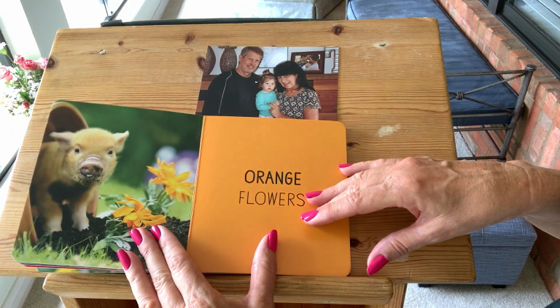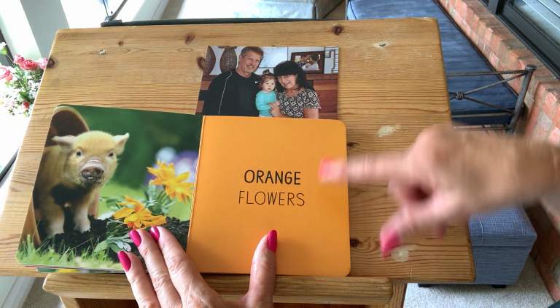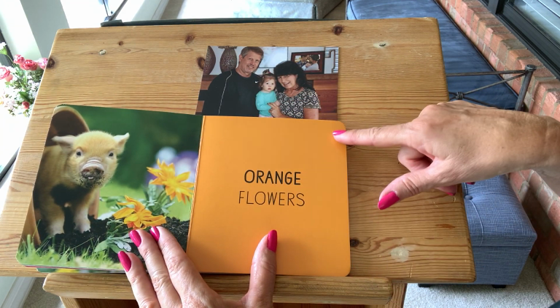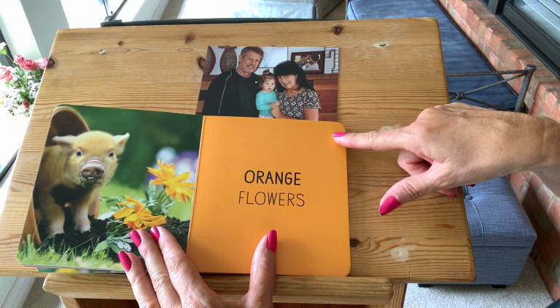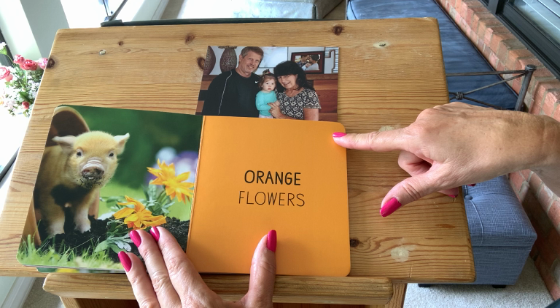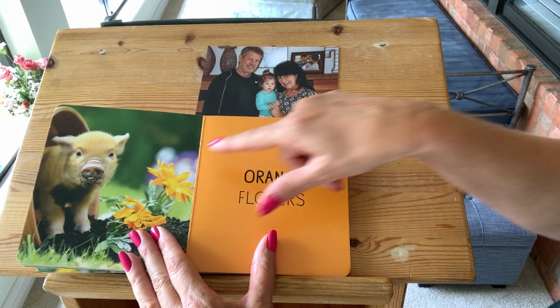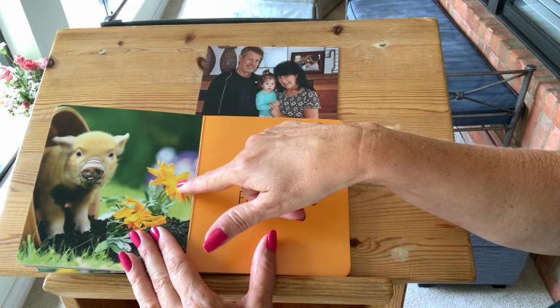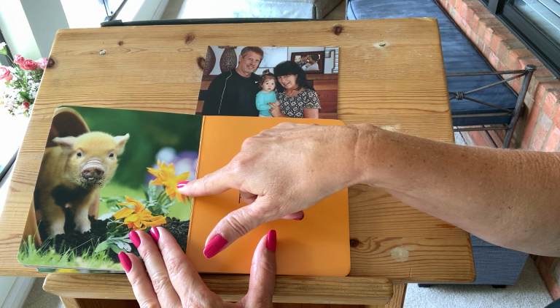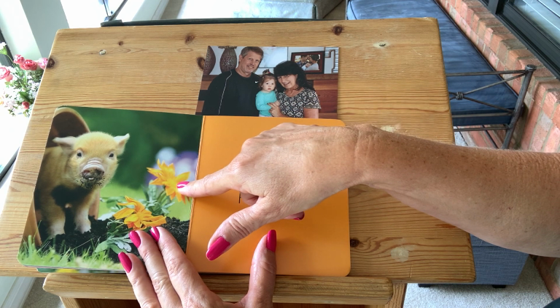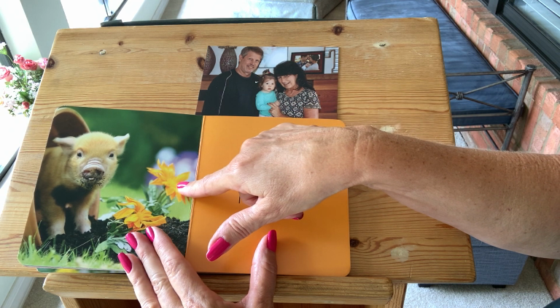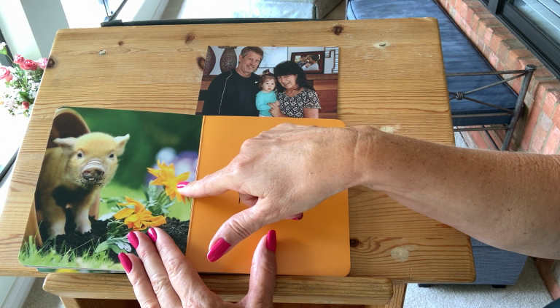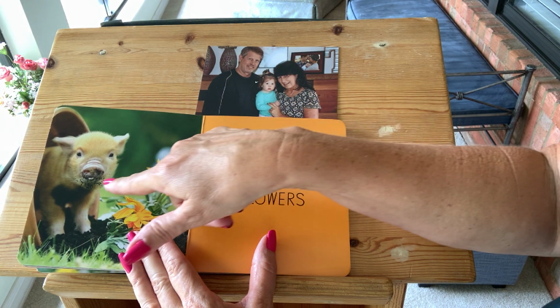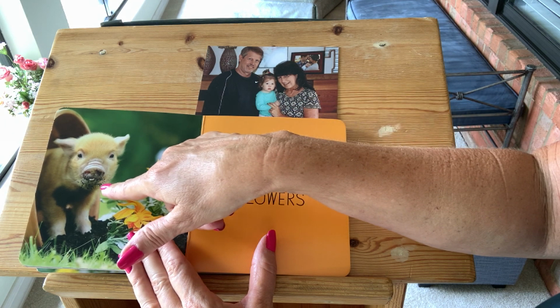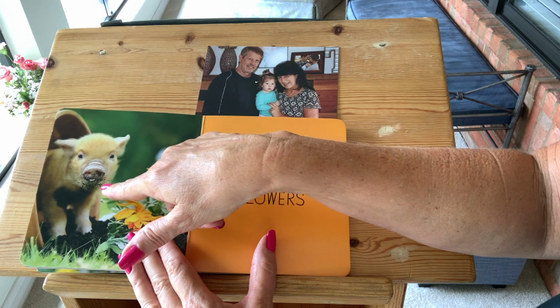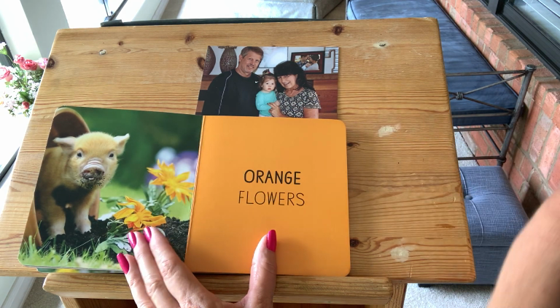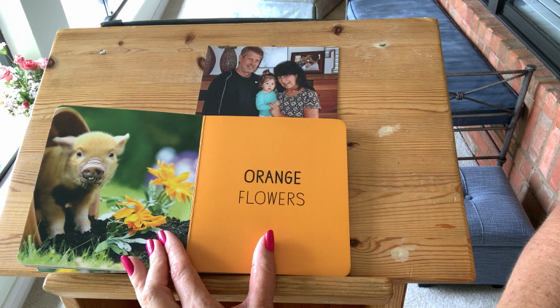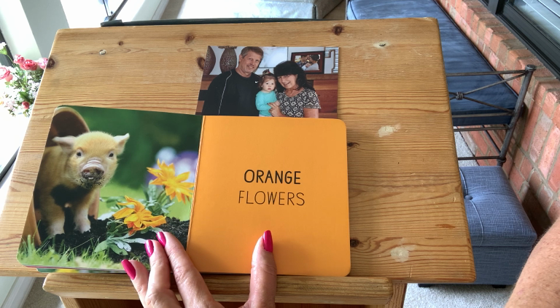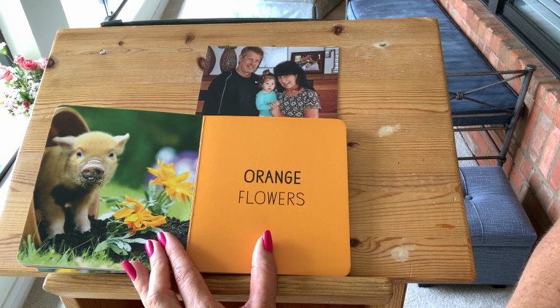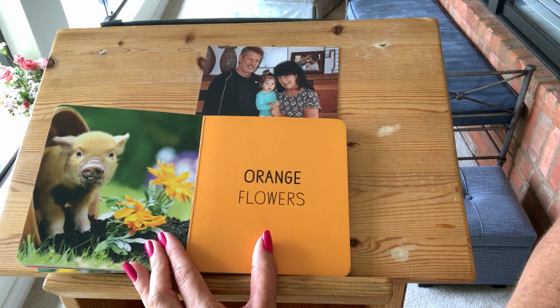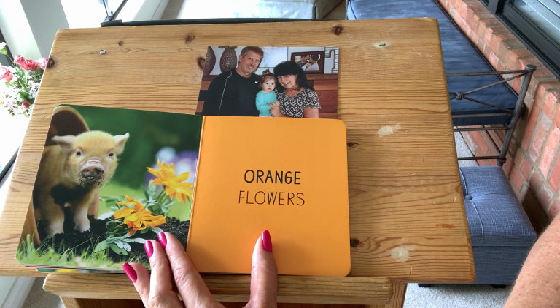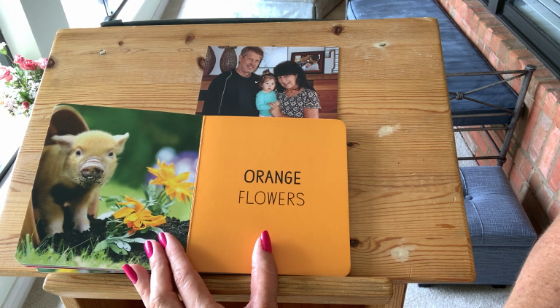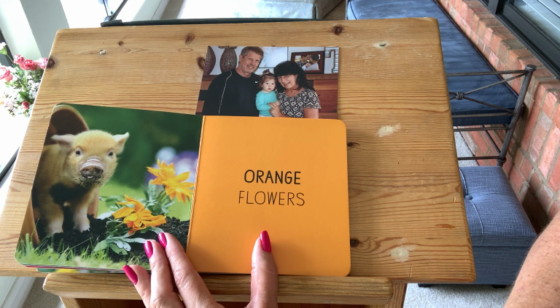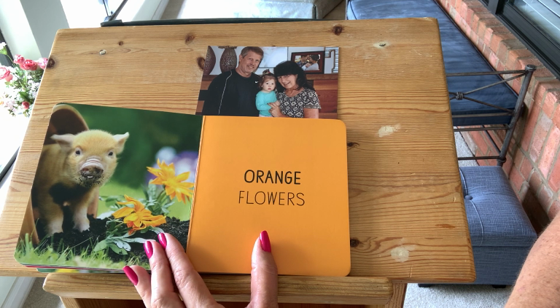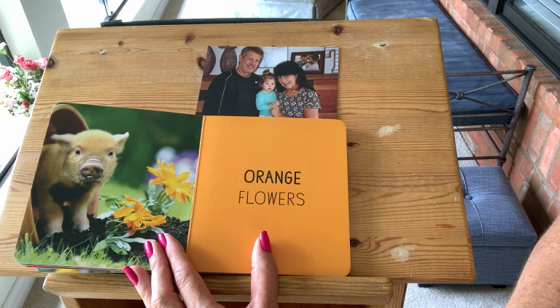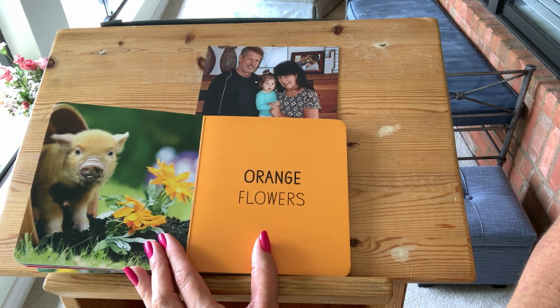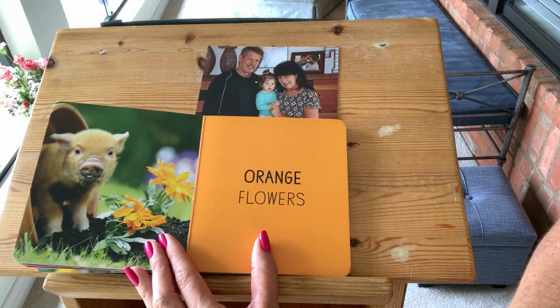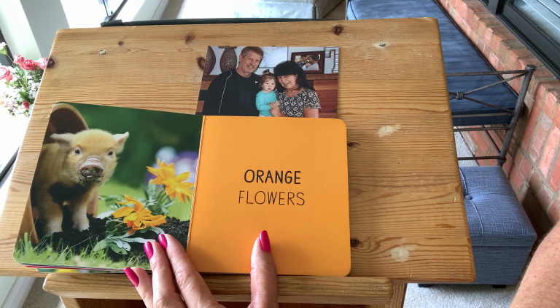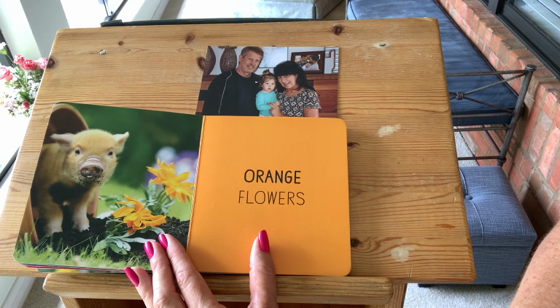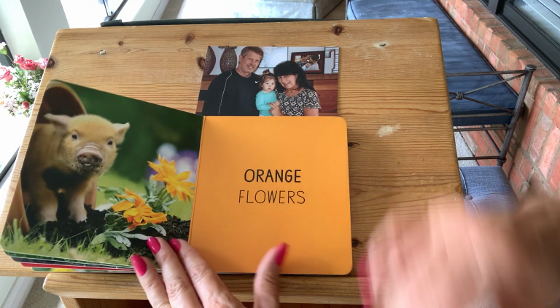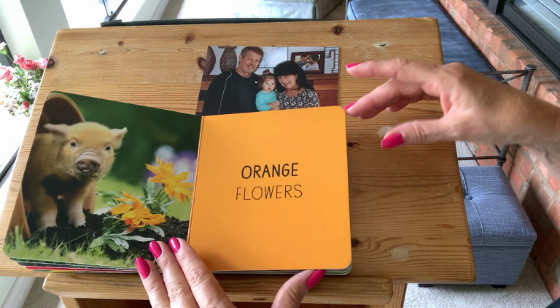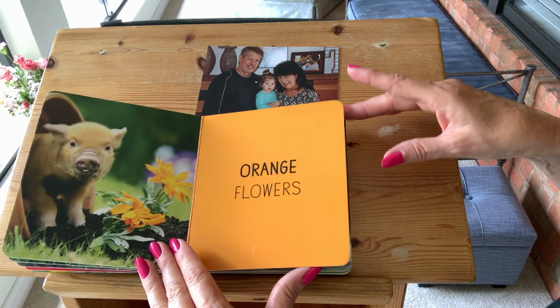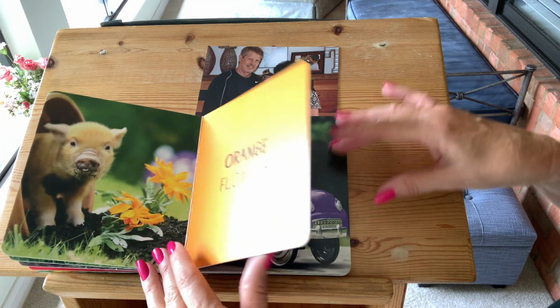Orange. Orange flowers. The flowers are orange. The piggy maybe has been digging in the plant or helping to plant the flowers. I don't know — what do you think? Say orange. Orange.